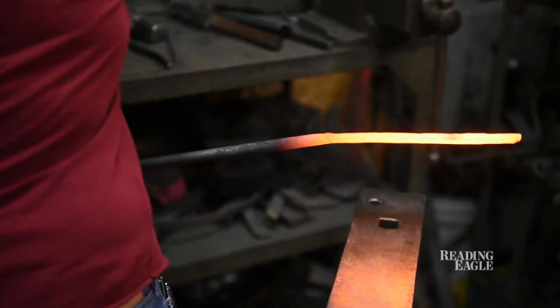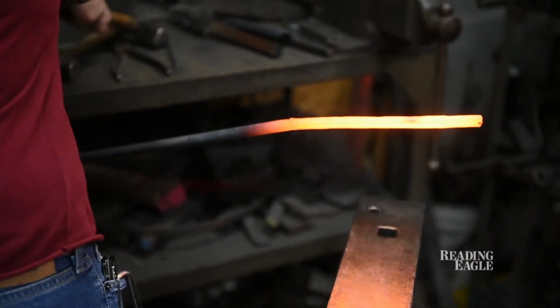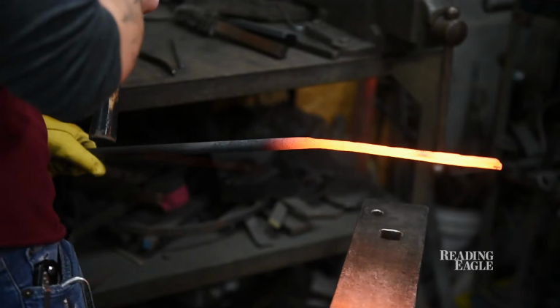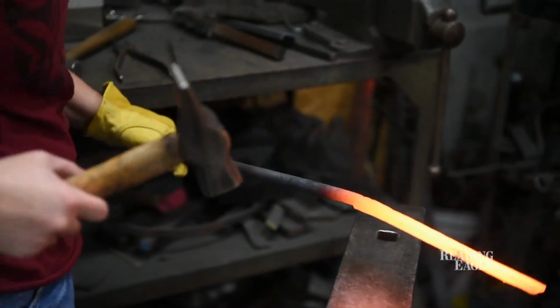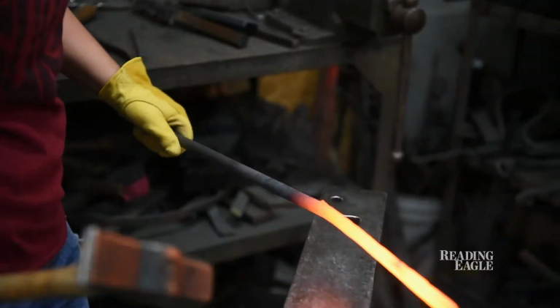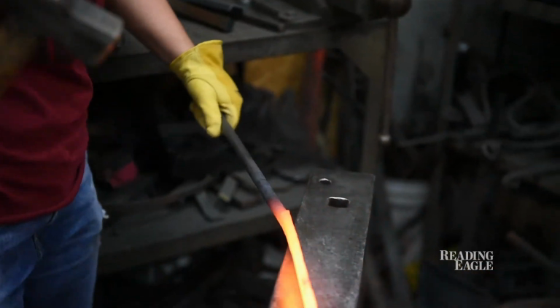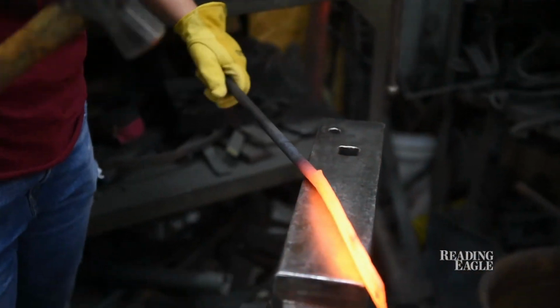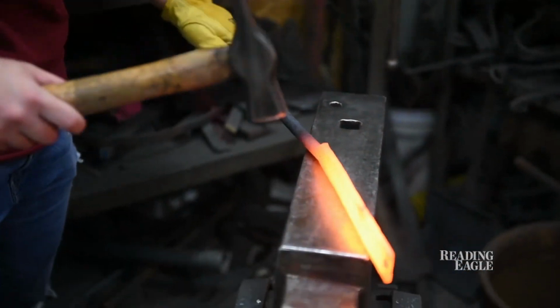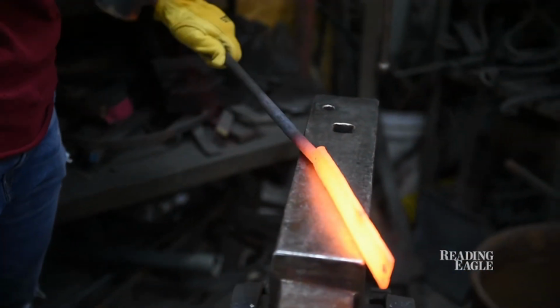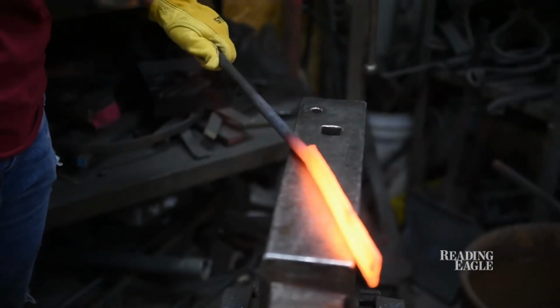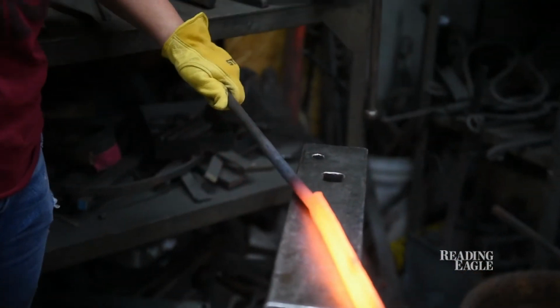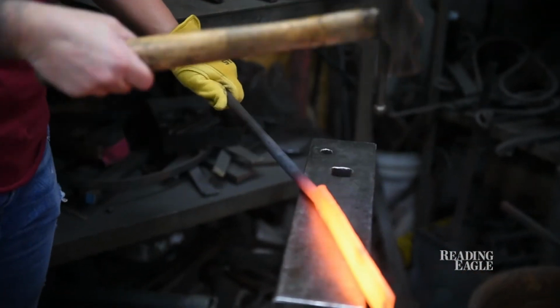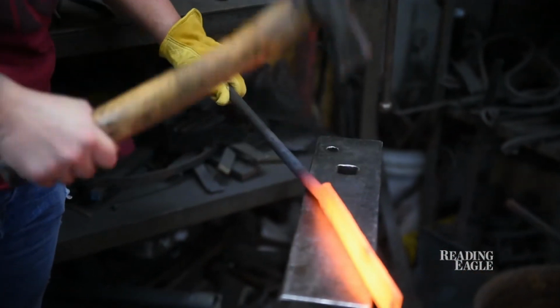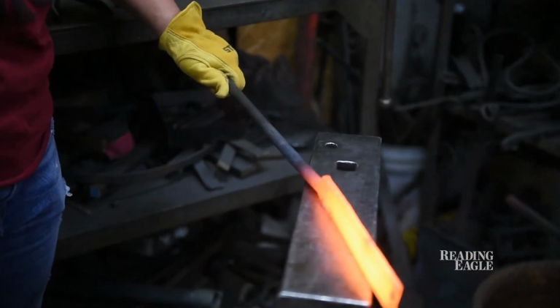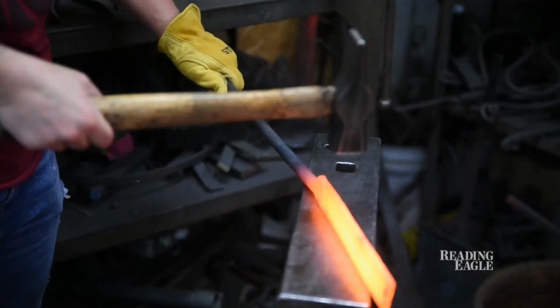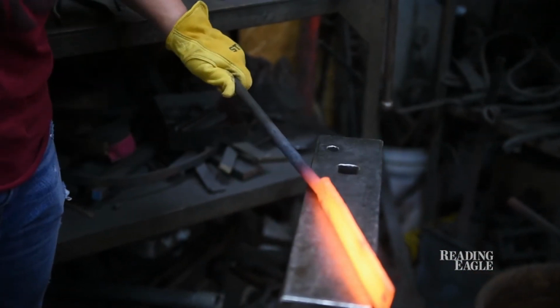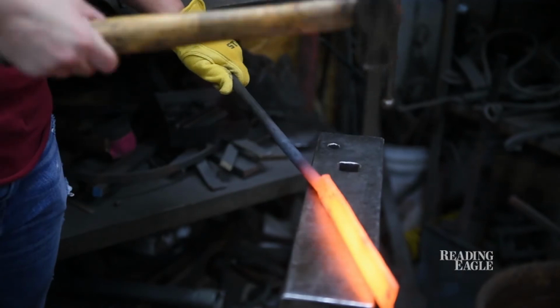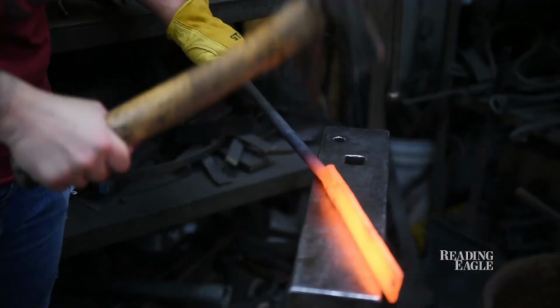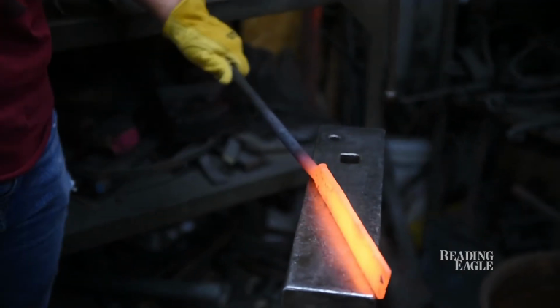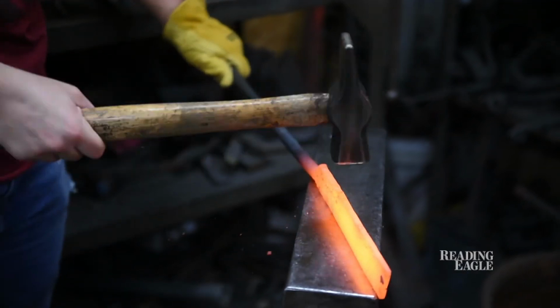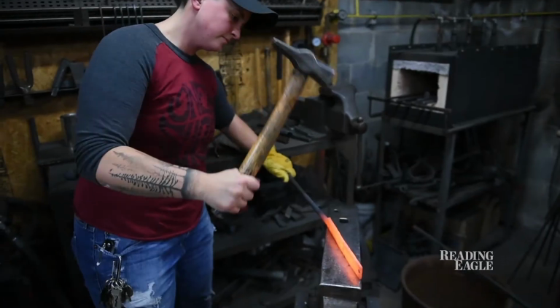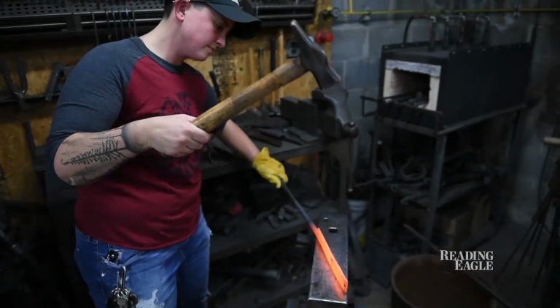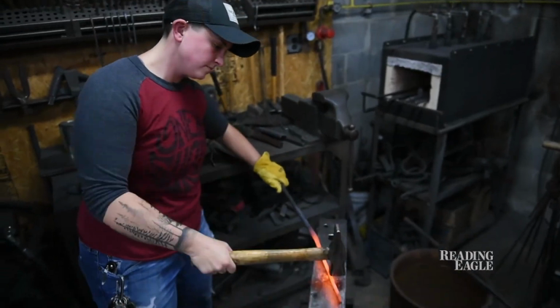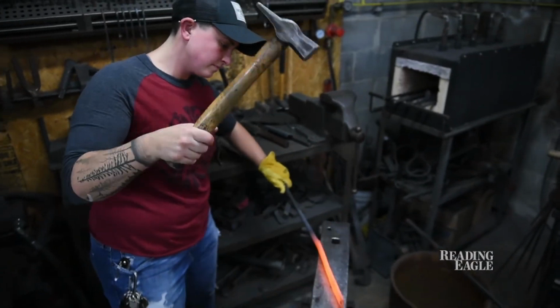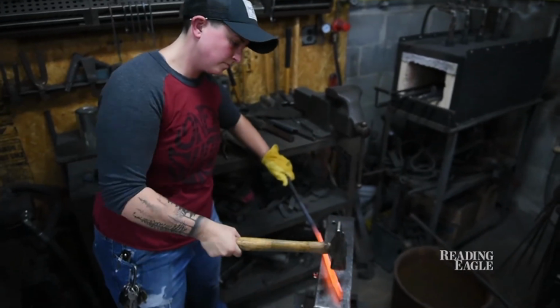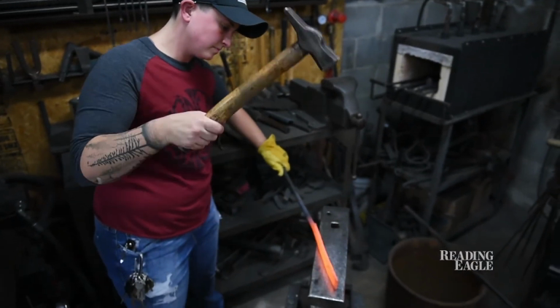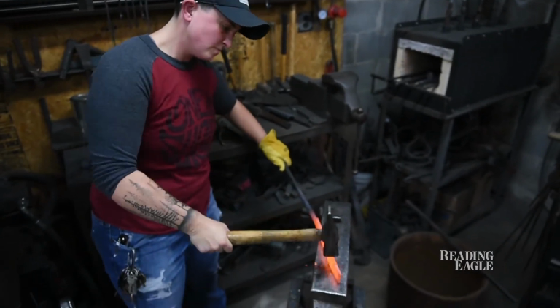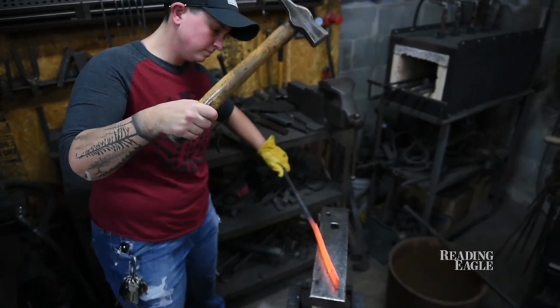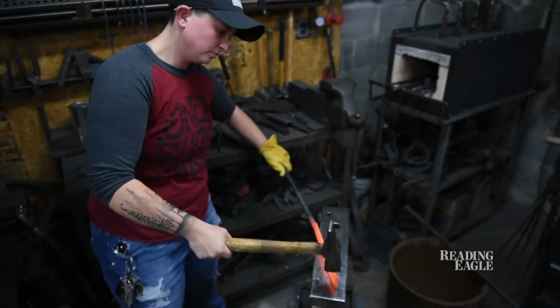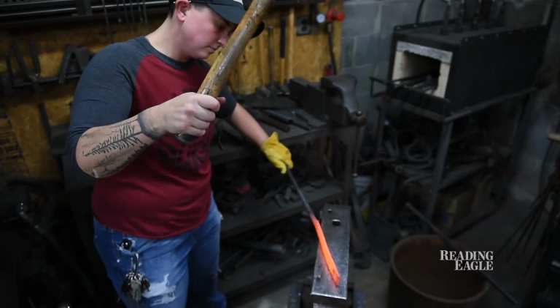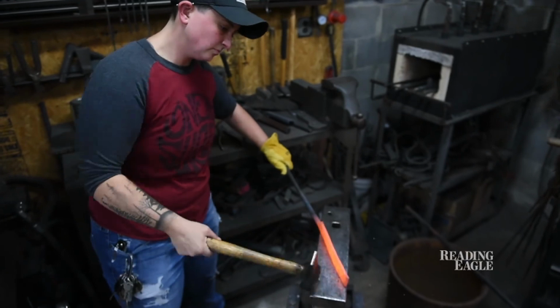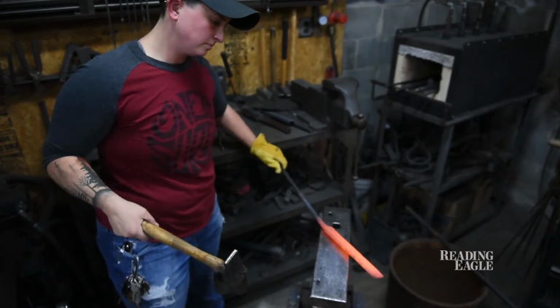Once it's hot, you use a big hammer — that's always my philosophy: whatever doesn't work, just use a bigger hammer. Different ways that you use the hammer will make the metal do different things.